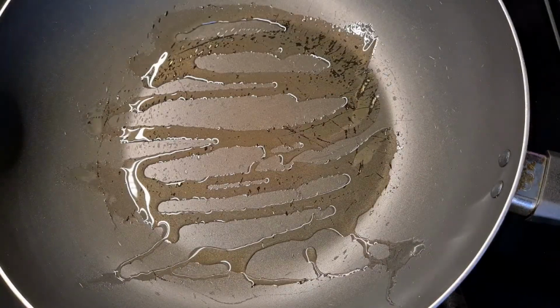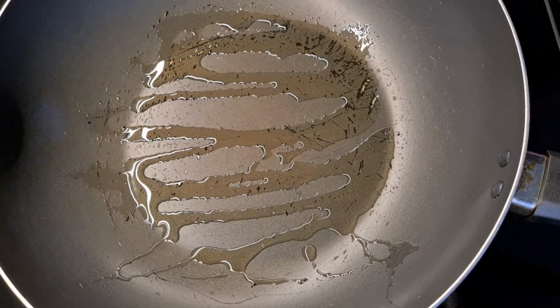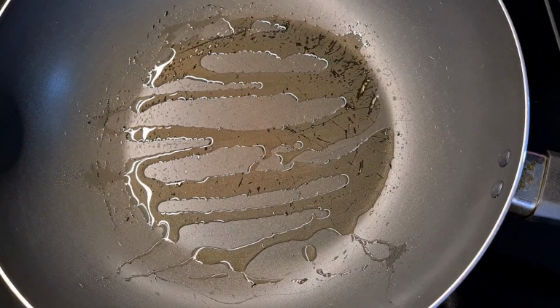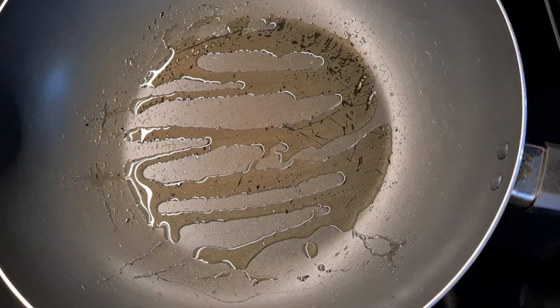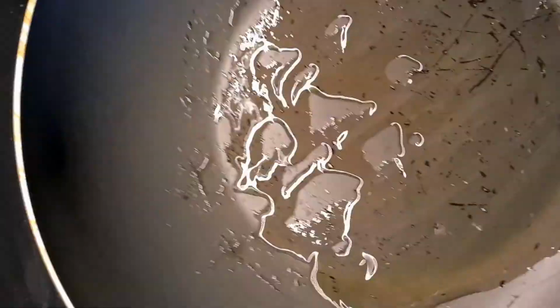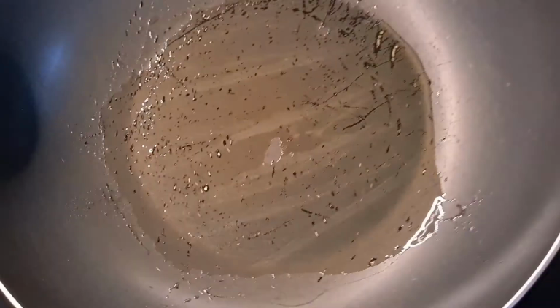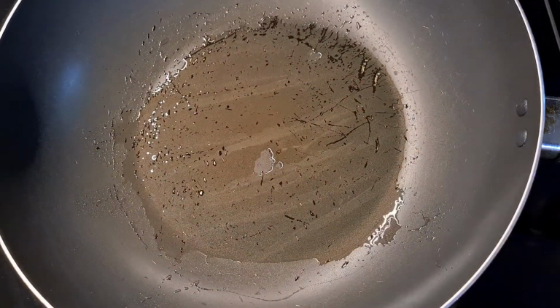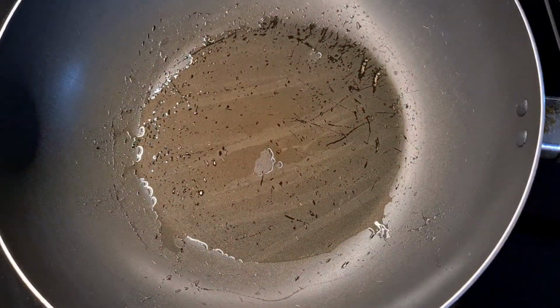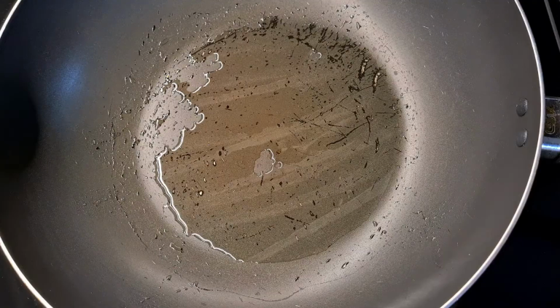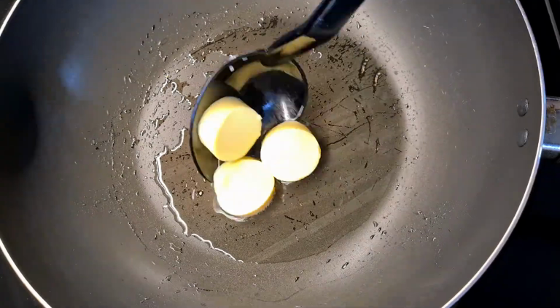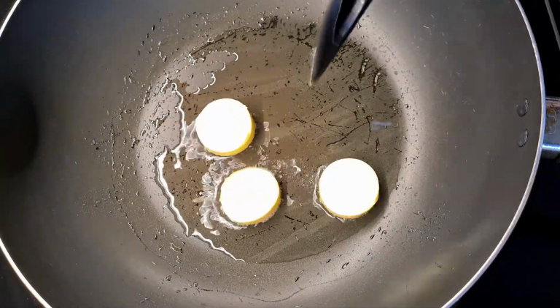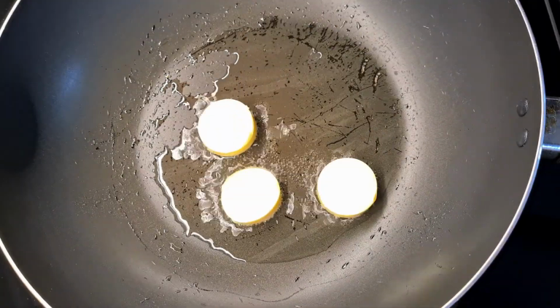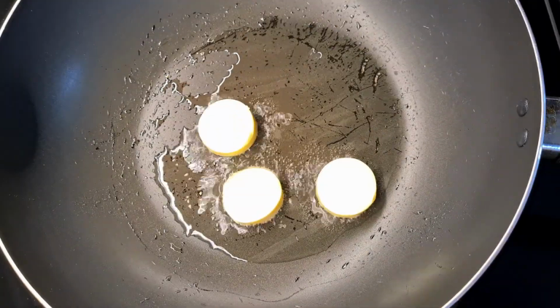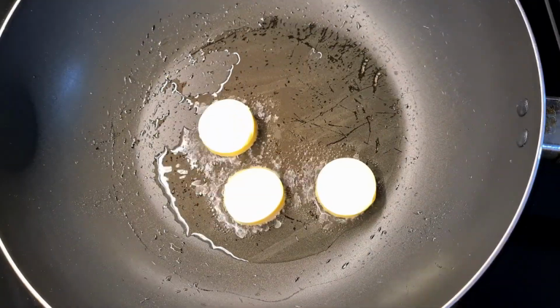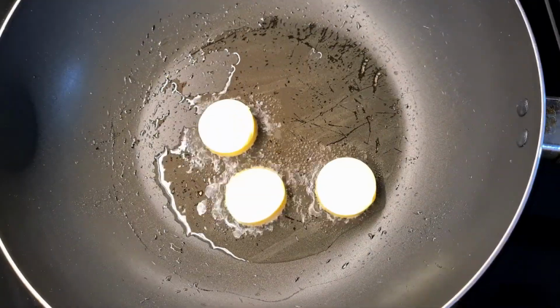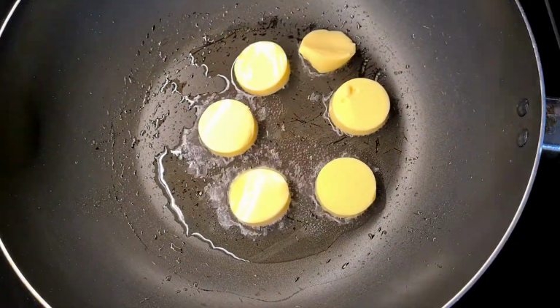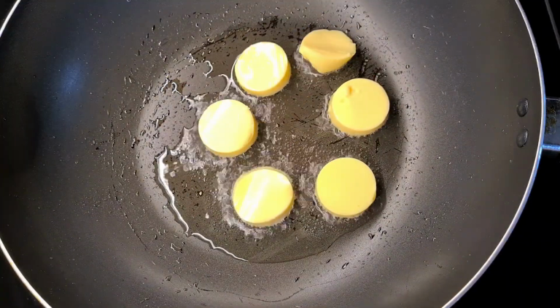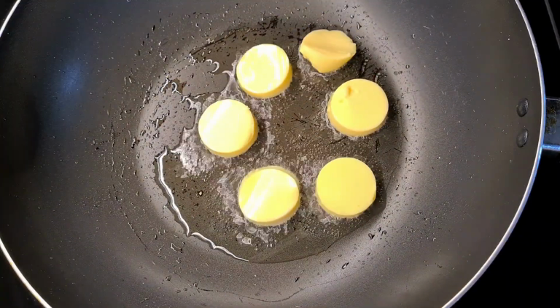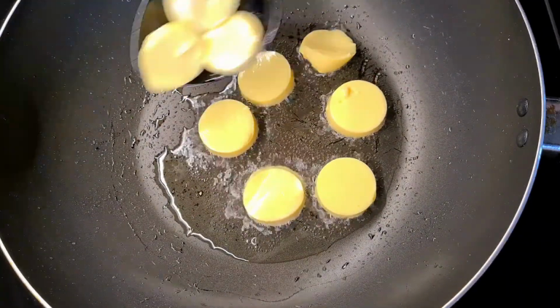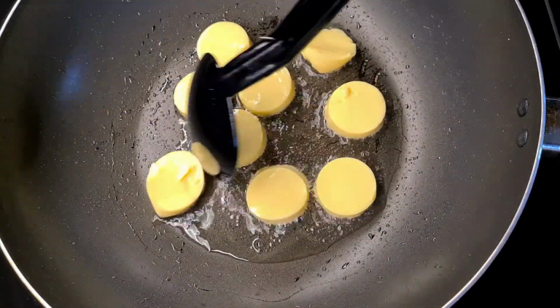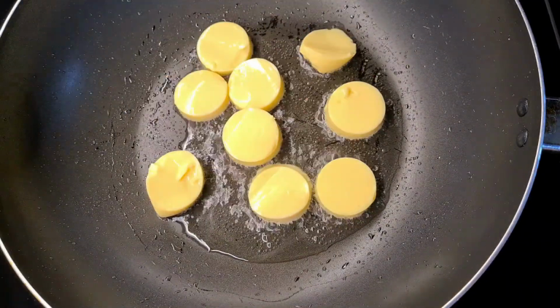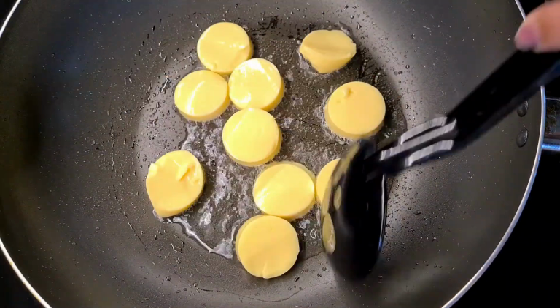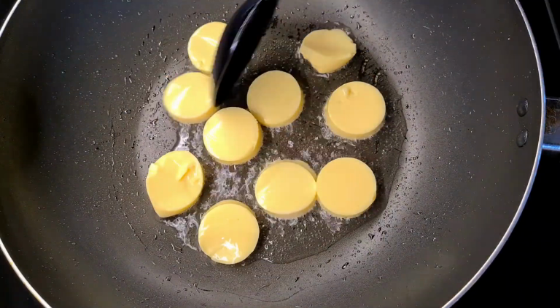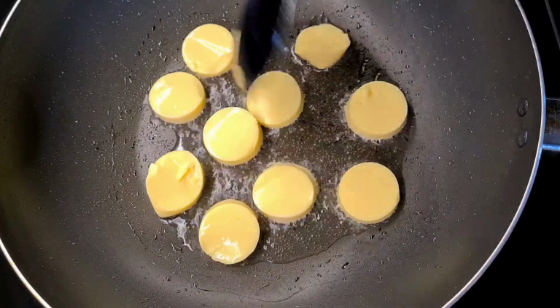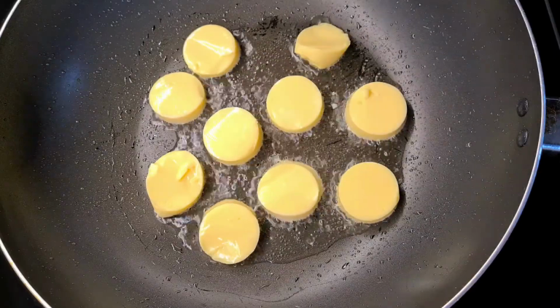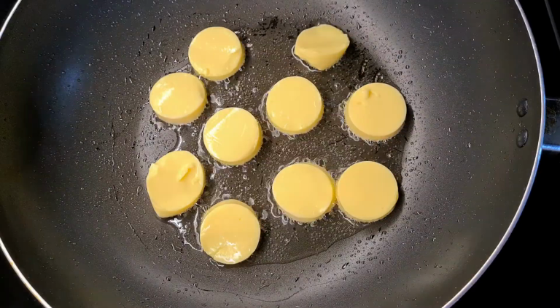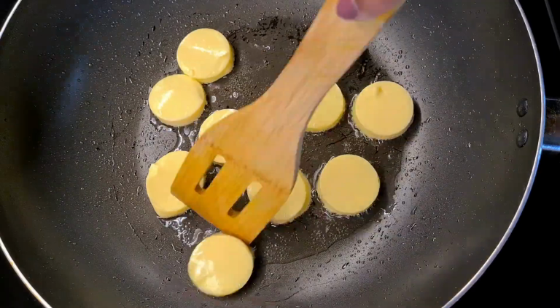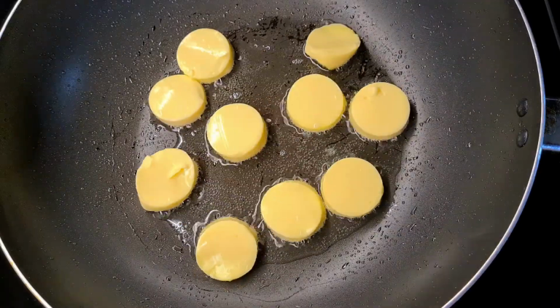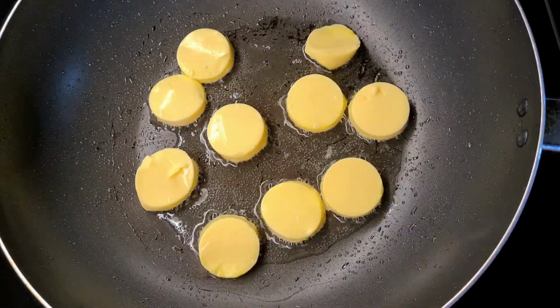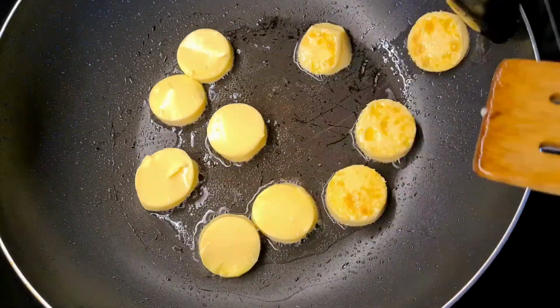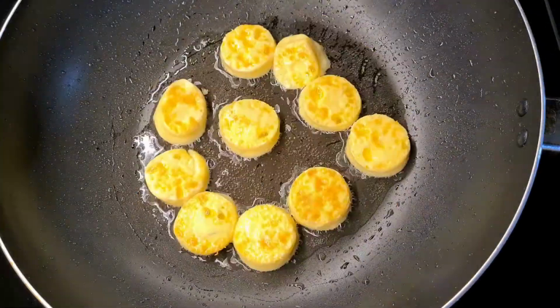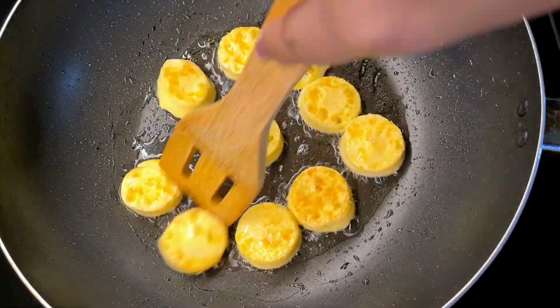We'll start by pan frying our egg tofu. Be sure you don't cut your egg tofu into very thin slices because it's going to break up during the process. Once it's golden brown, just flip it over and we're going to set it aside.